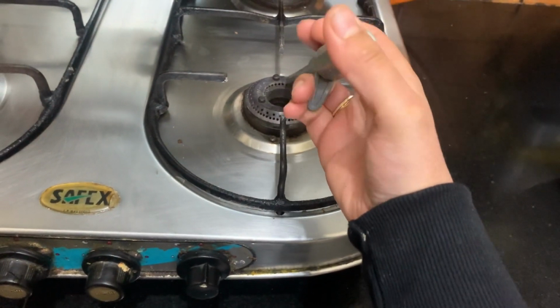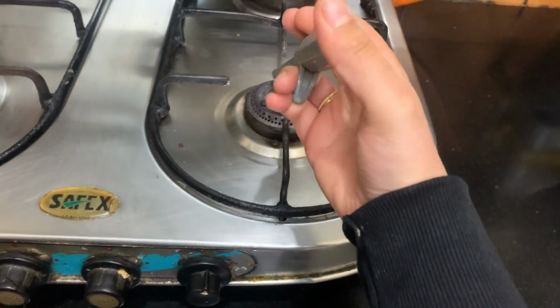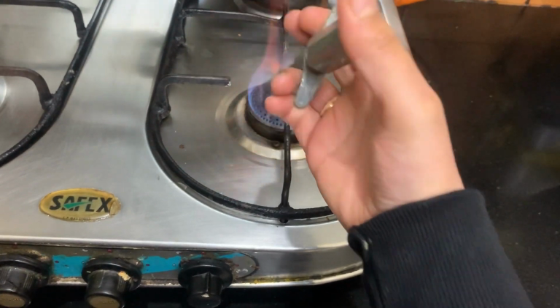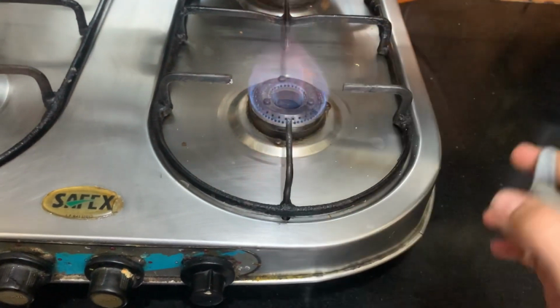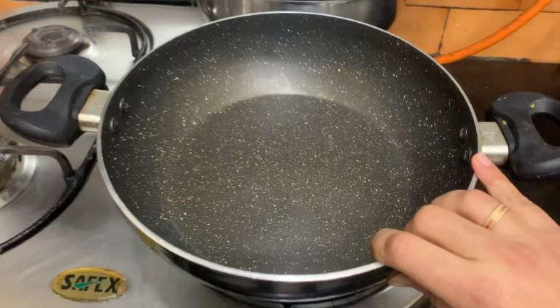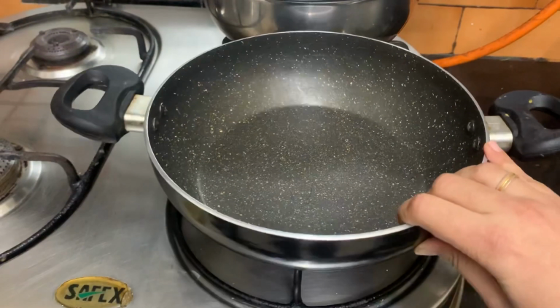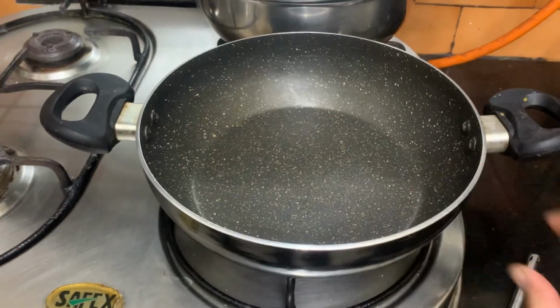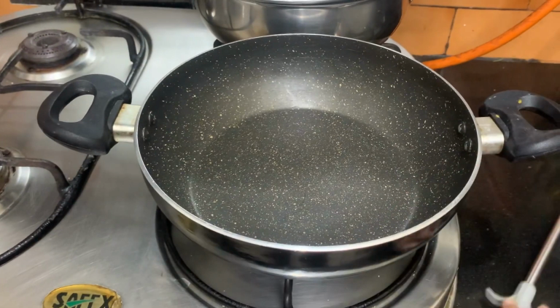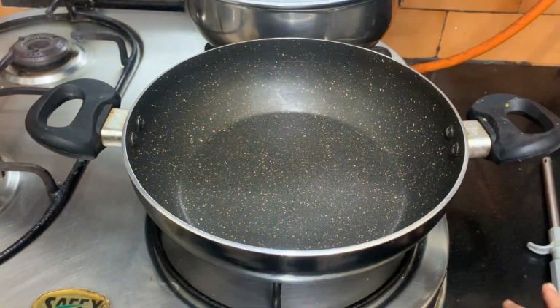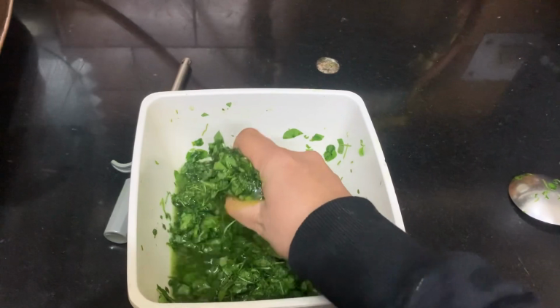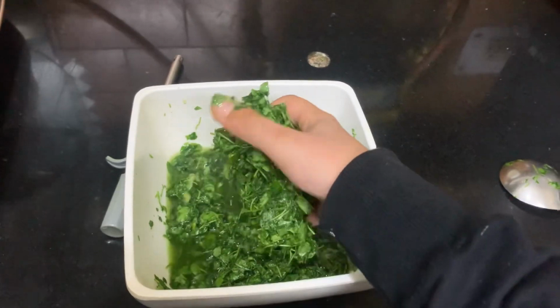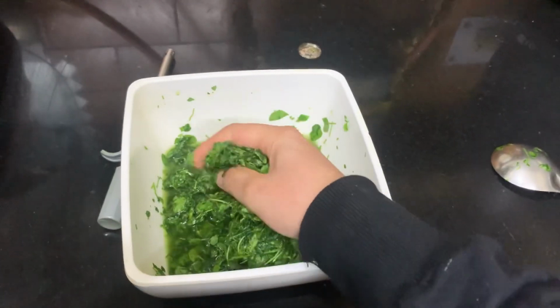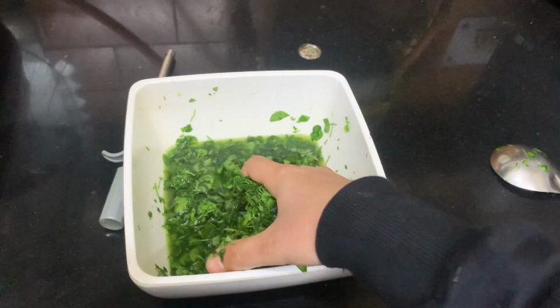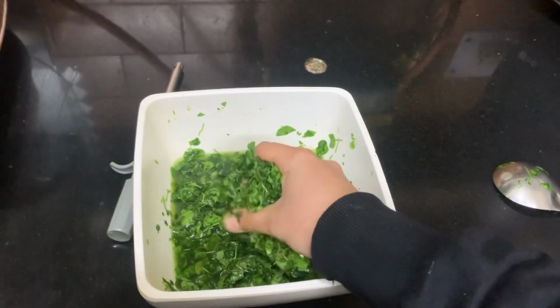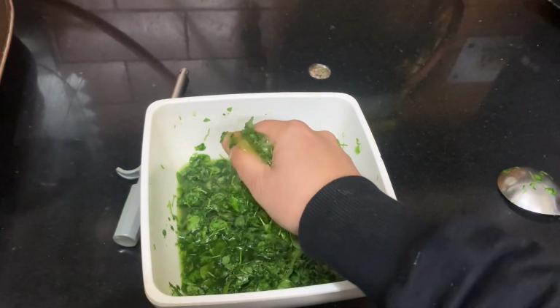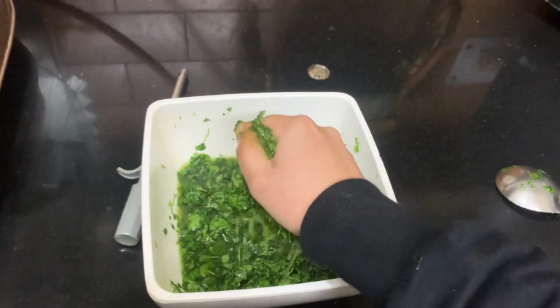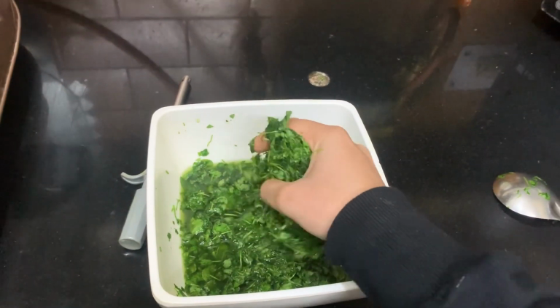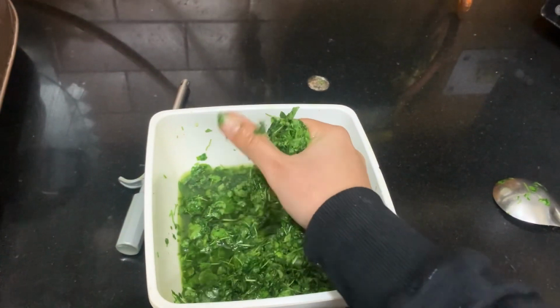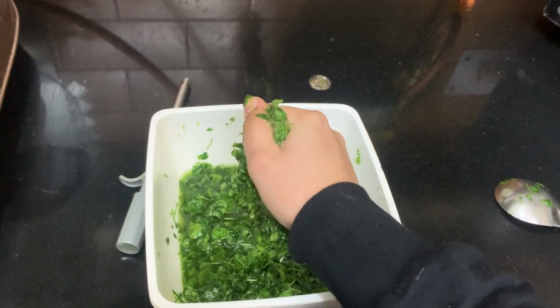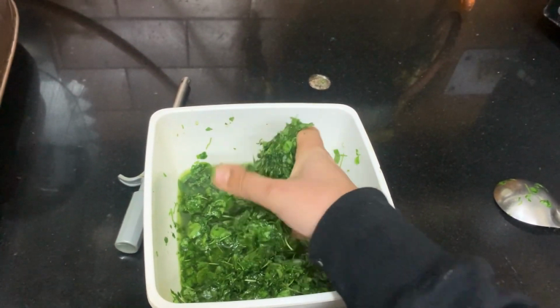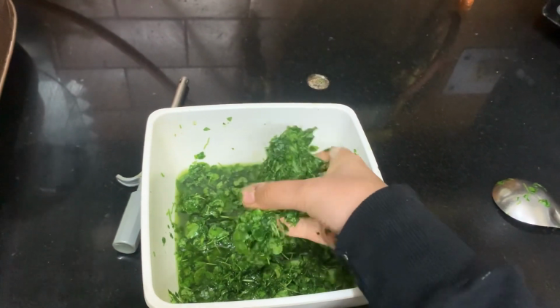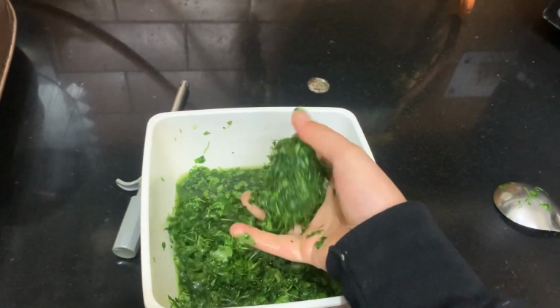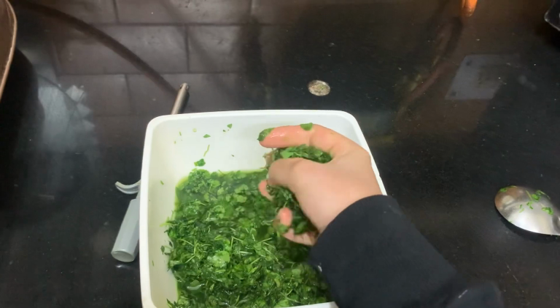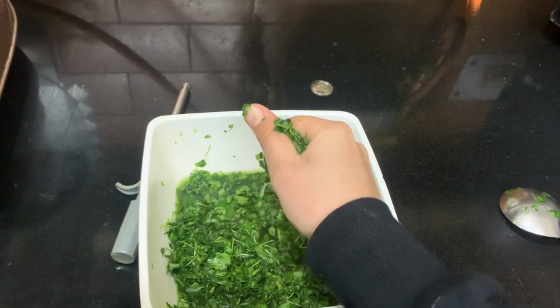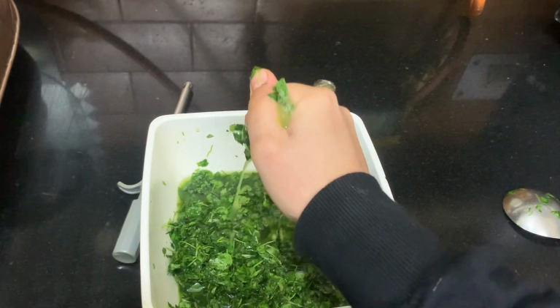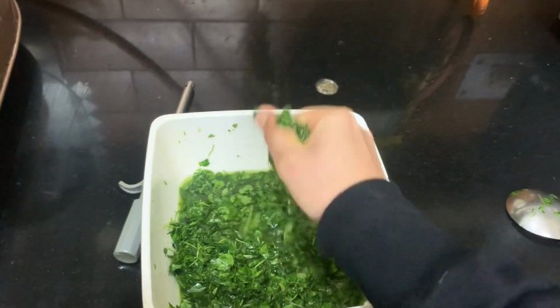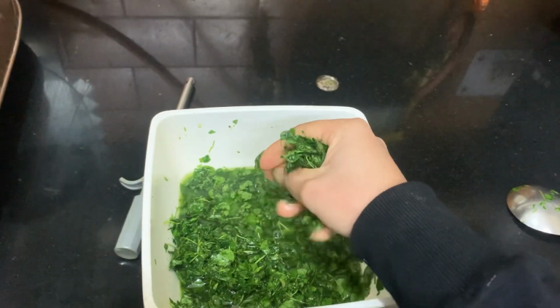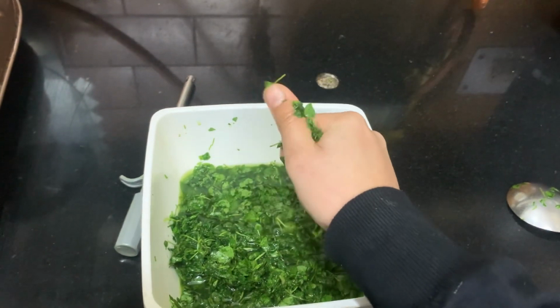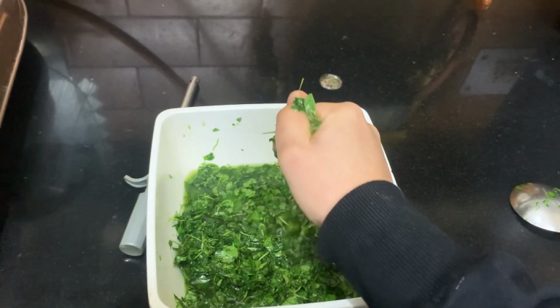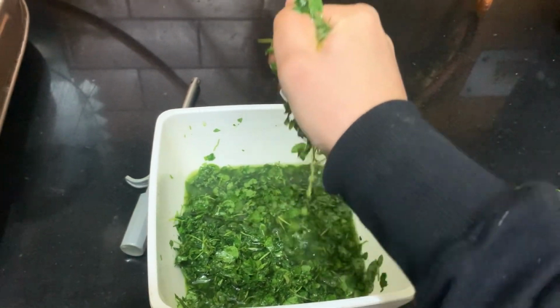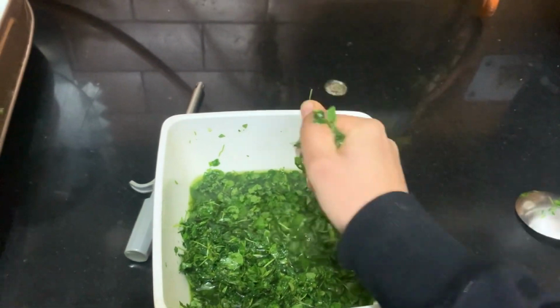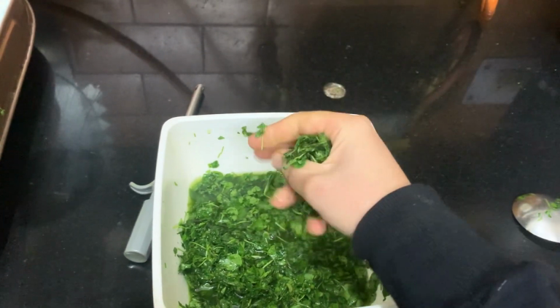Now let's sauté the methi a little bit. Just squeeze the water from the methi and add it into a pan and let it sauté for about 2 to 3 minutes.